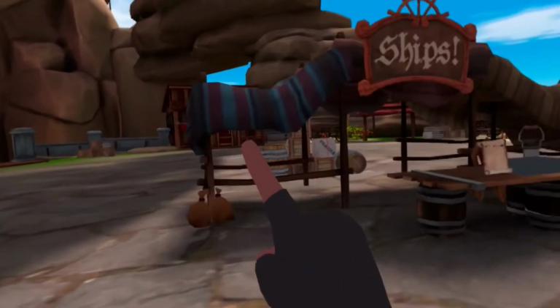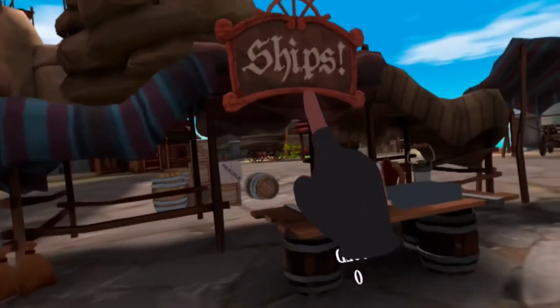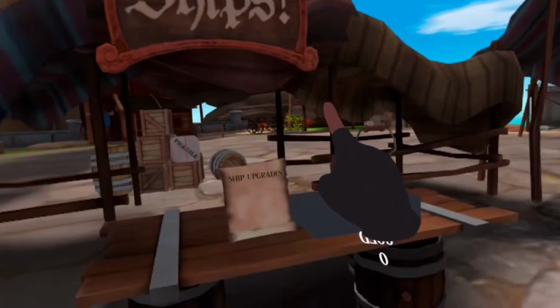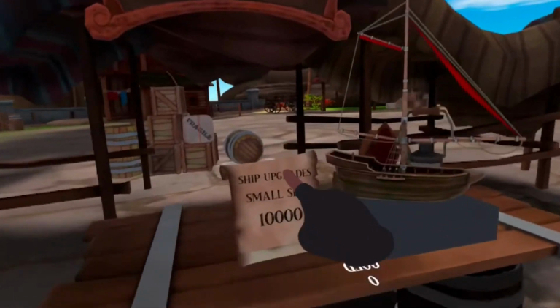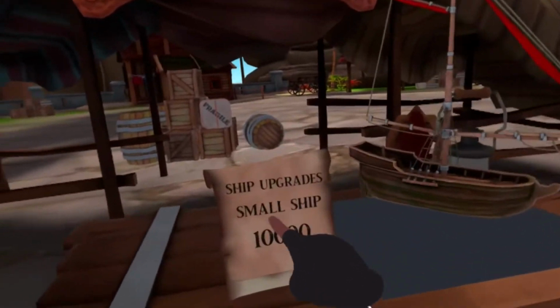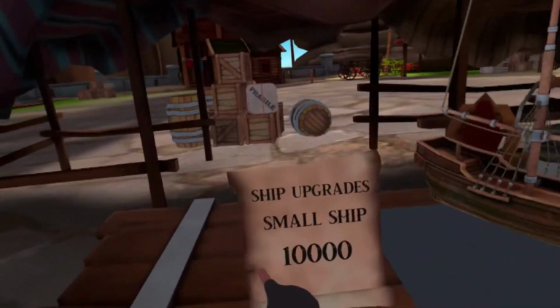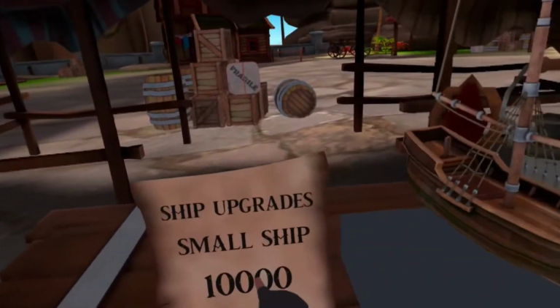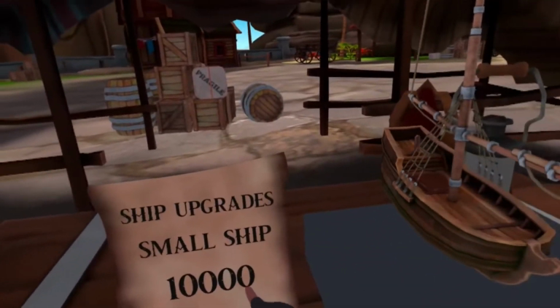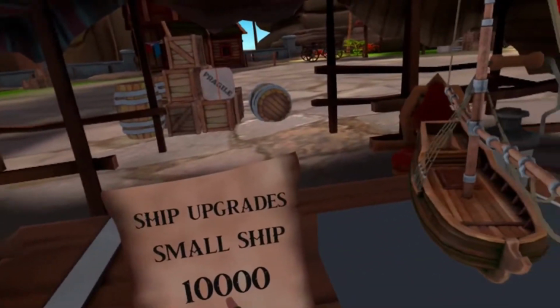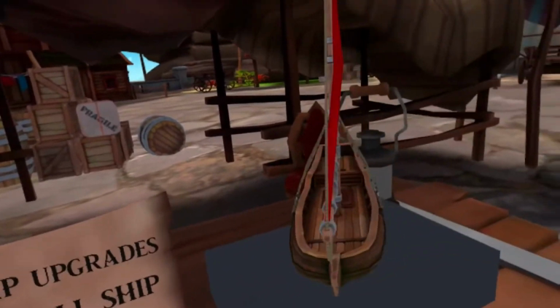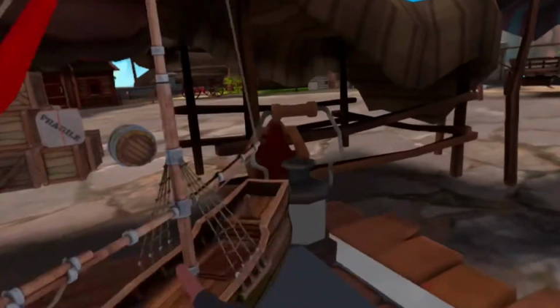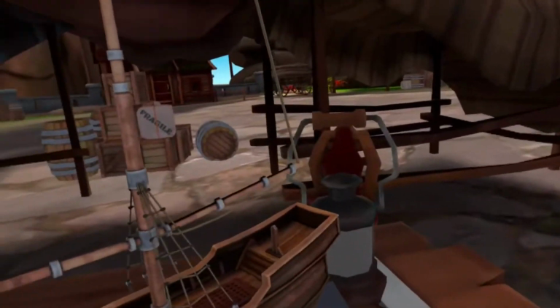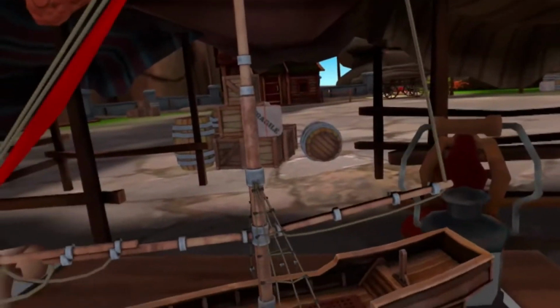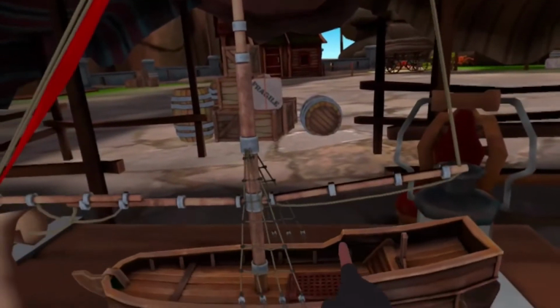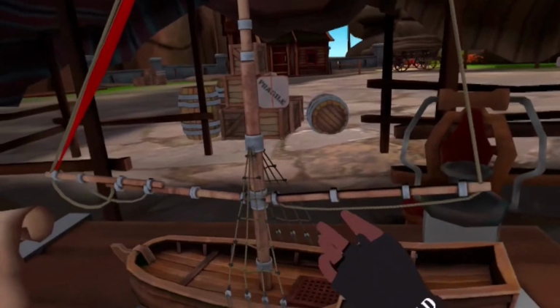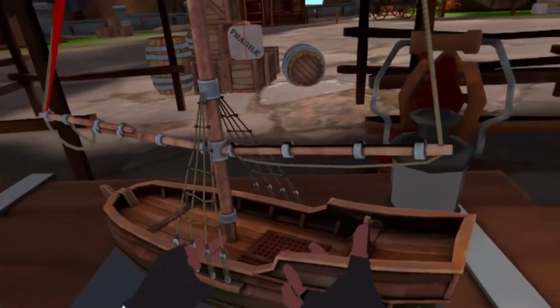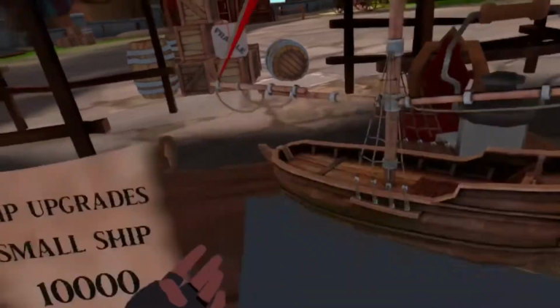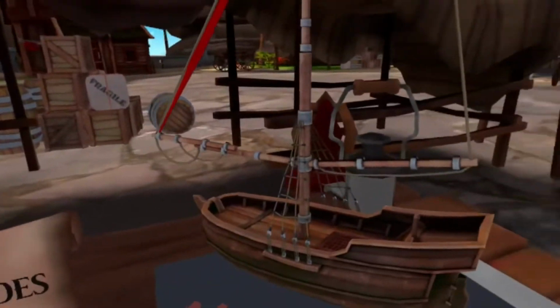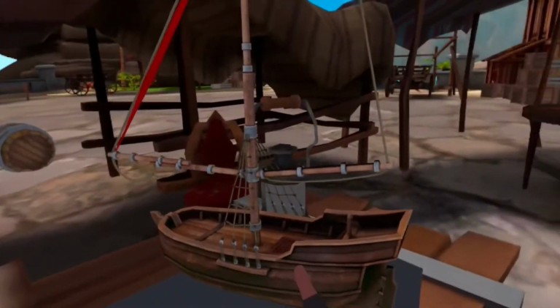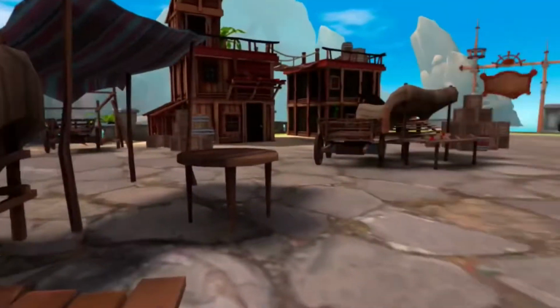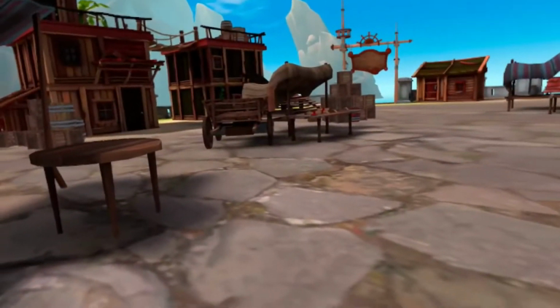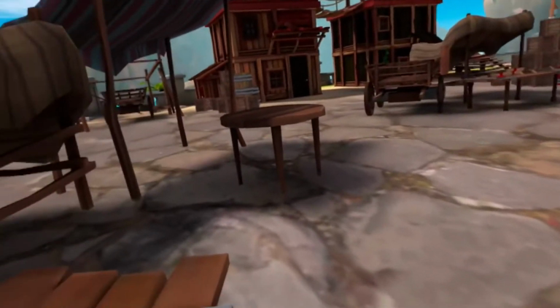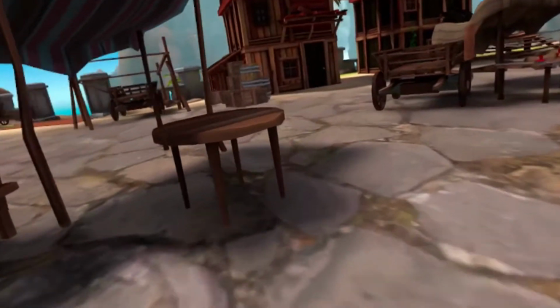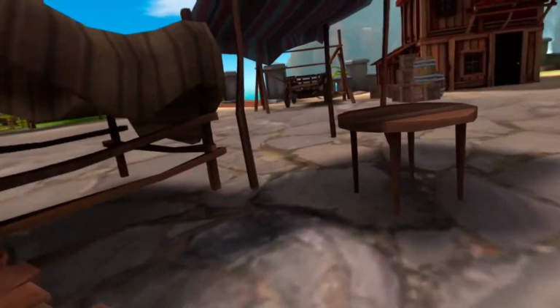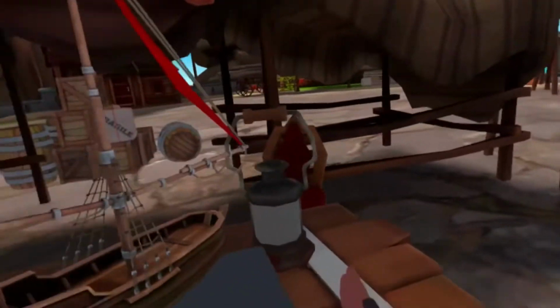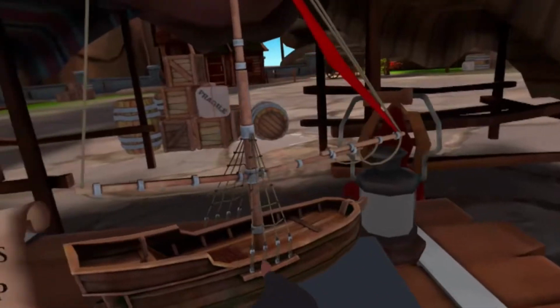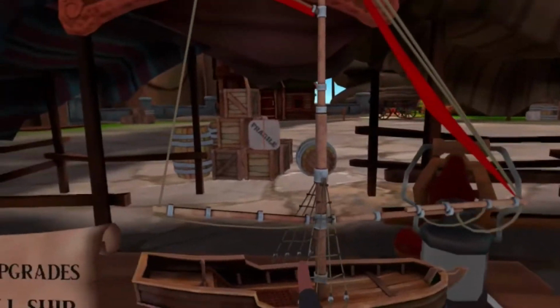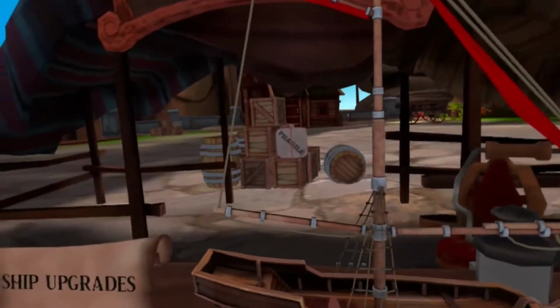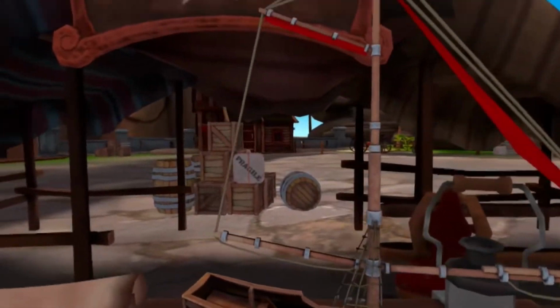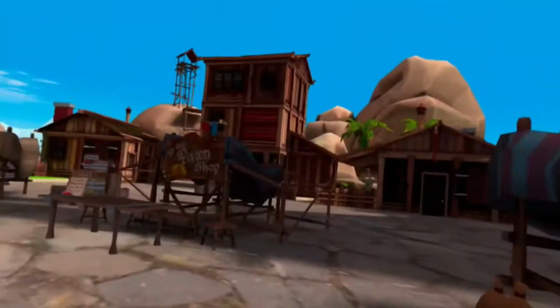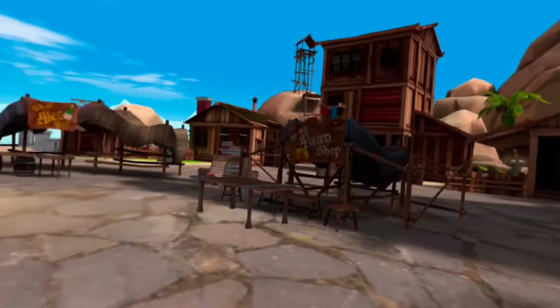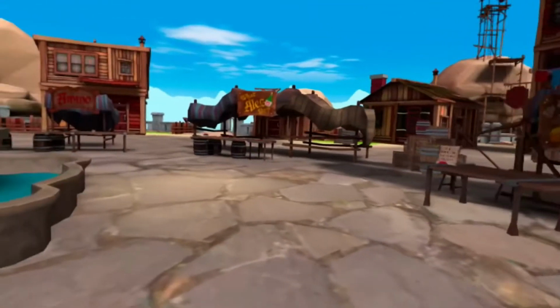If I want to get enough money, I want to try to upgrade my ship. I need 10,000 gold. It looks like a huge upgrade — I get walls, it's not just like a little float. So this is gonna be my first goal: just to upgrade my ship.